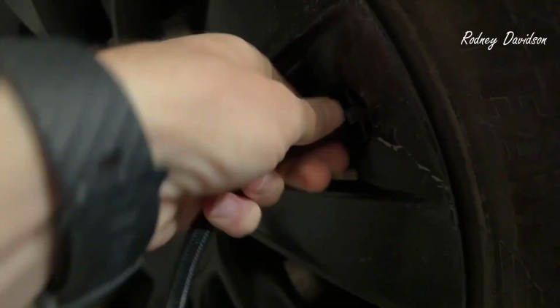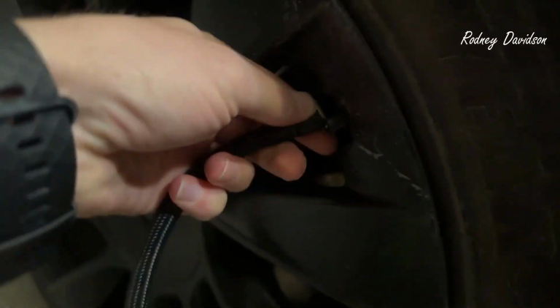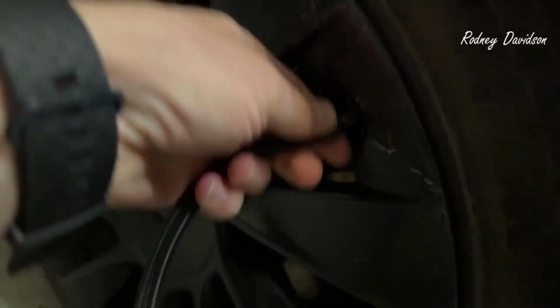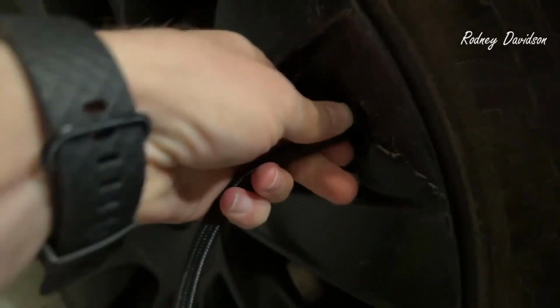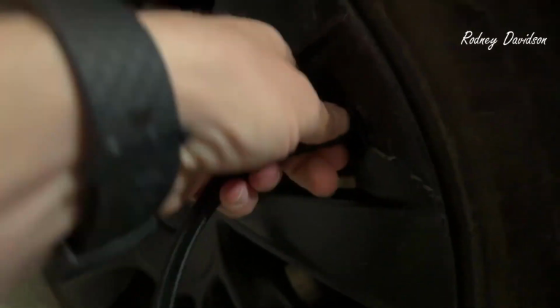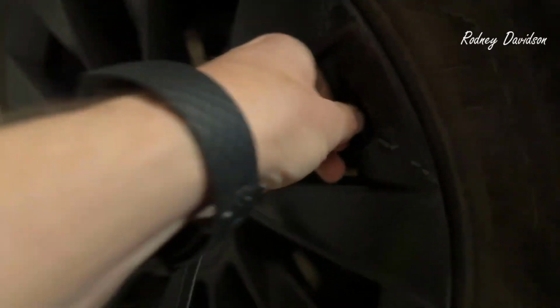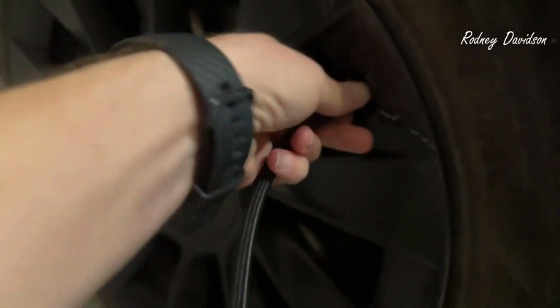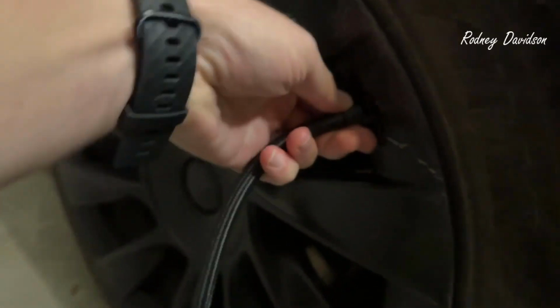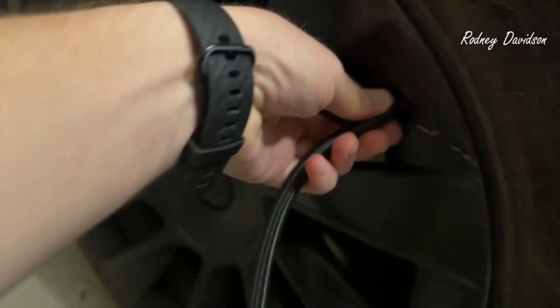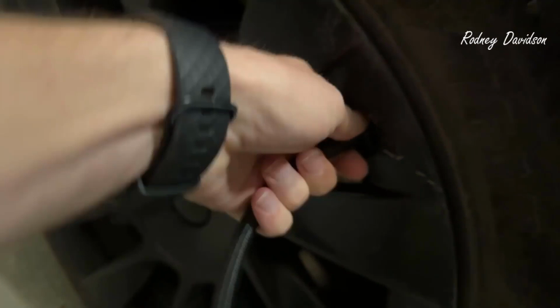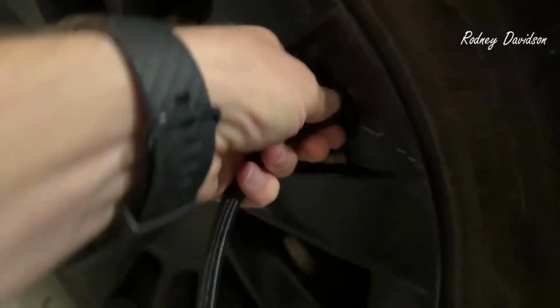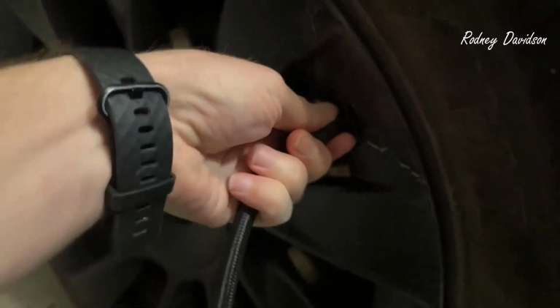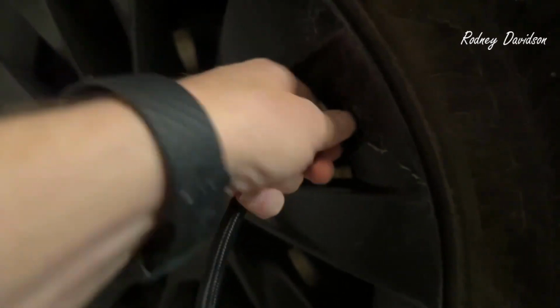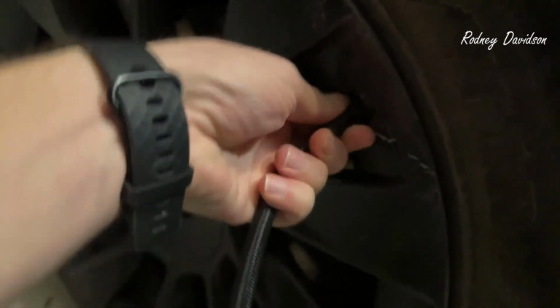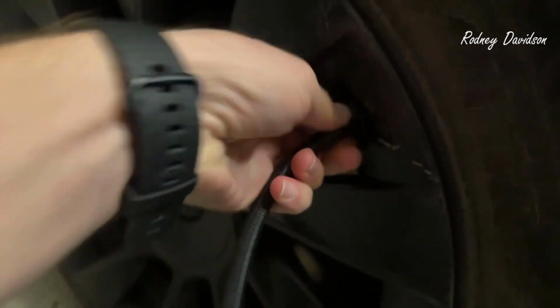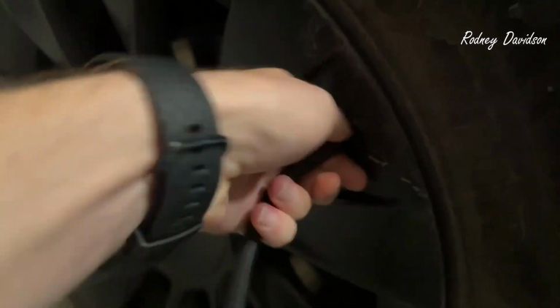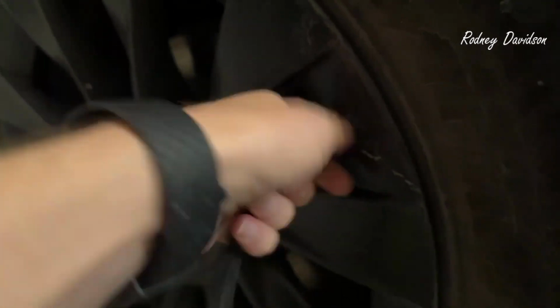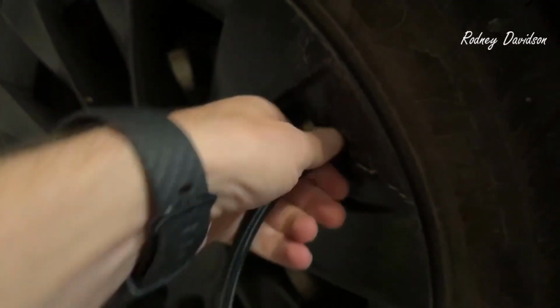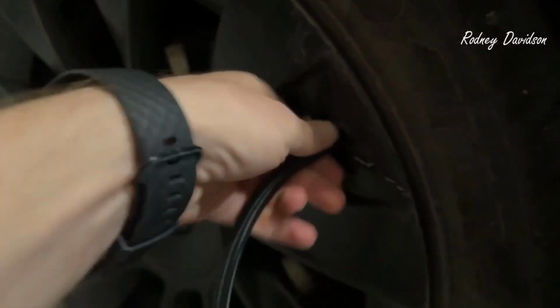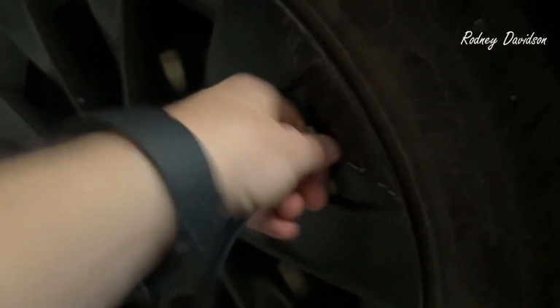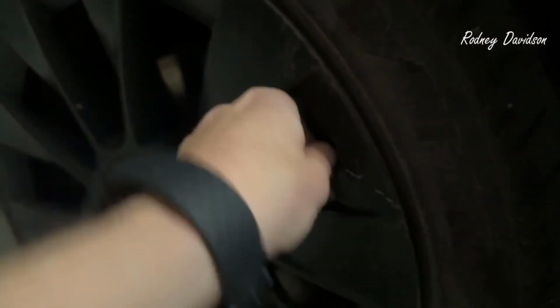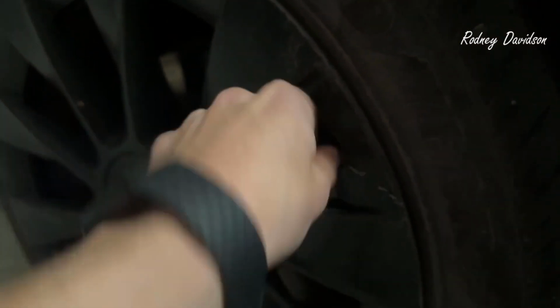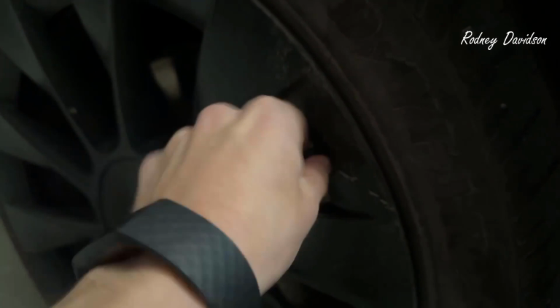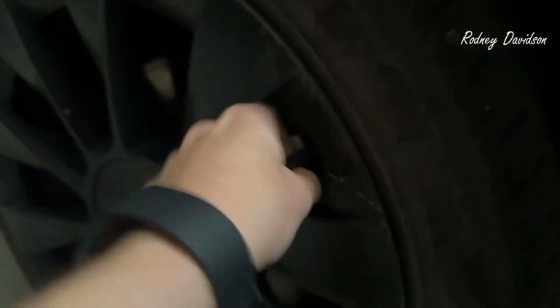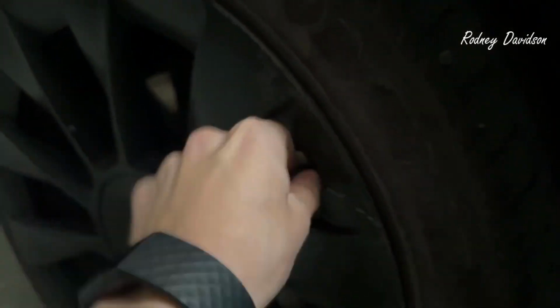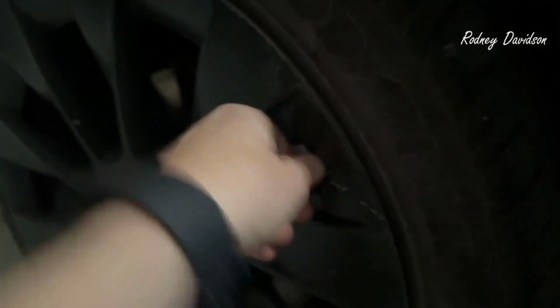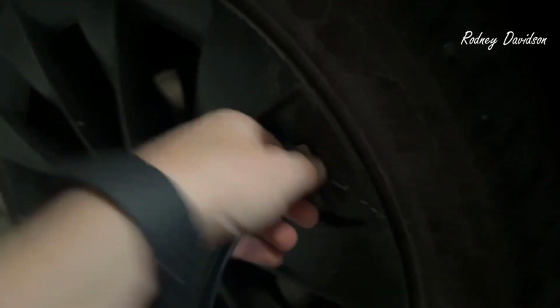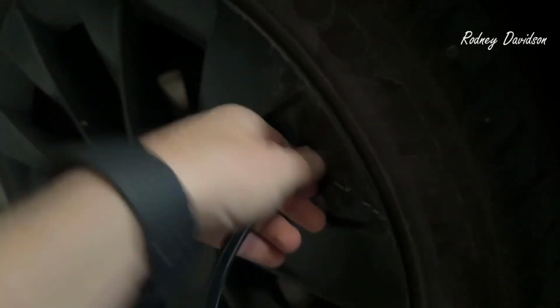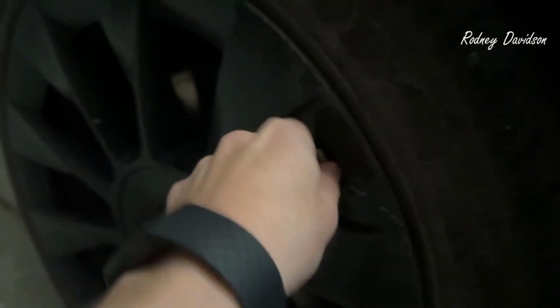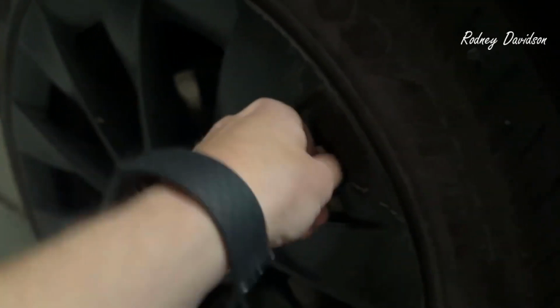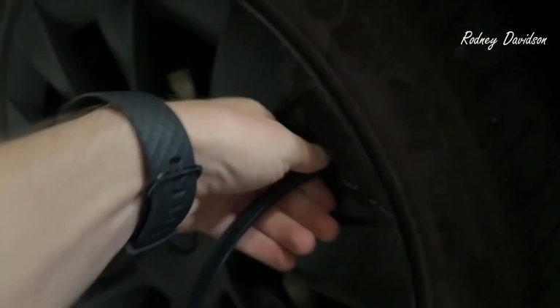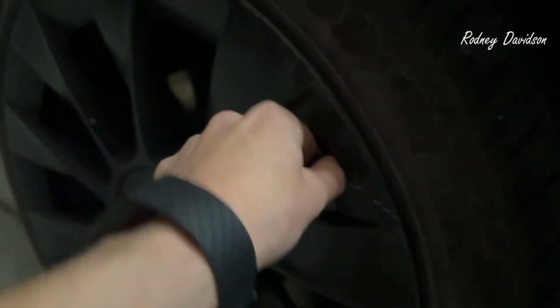It's hard to do while trying to keep this in focus, so I apologize for that. There we go. You just twist that on — nice and tight.